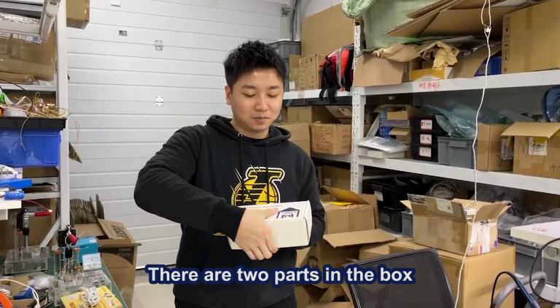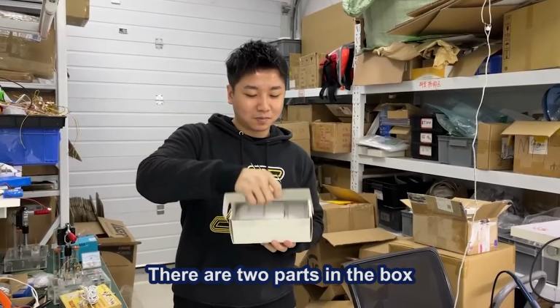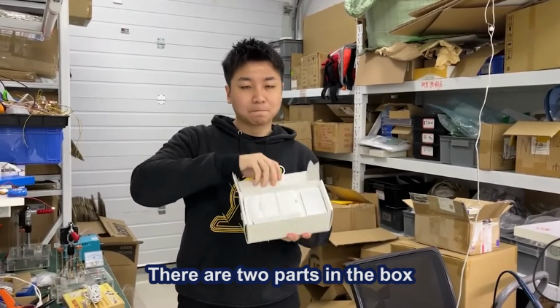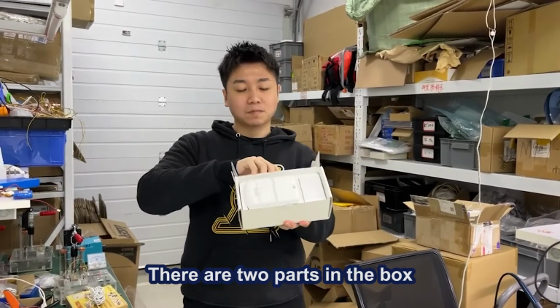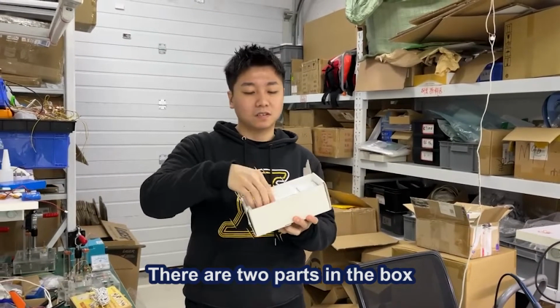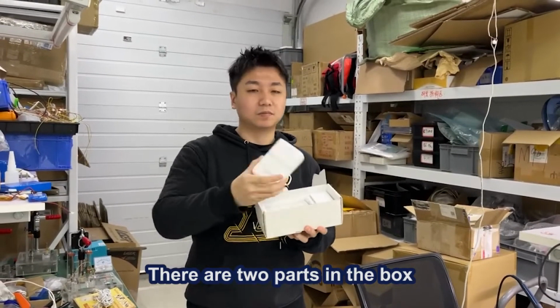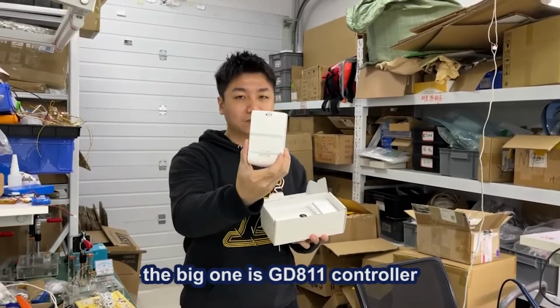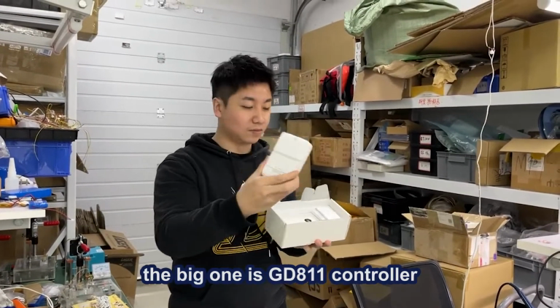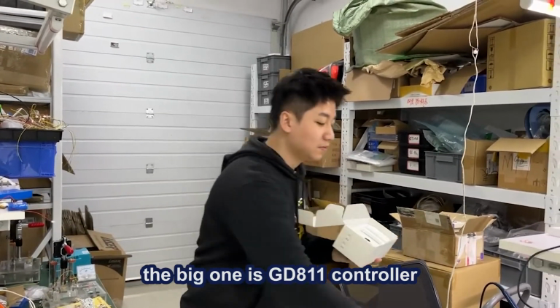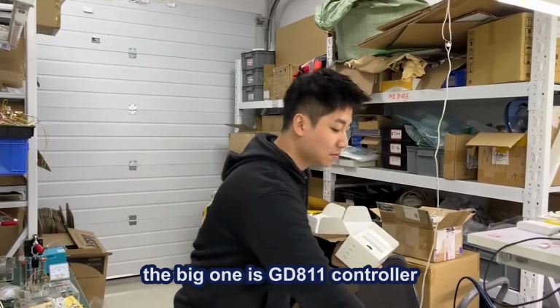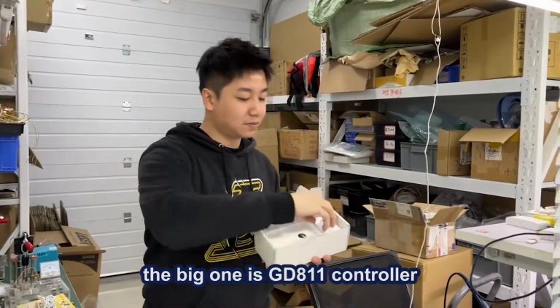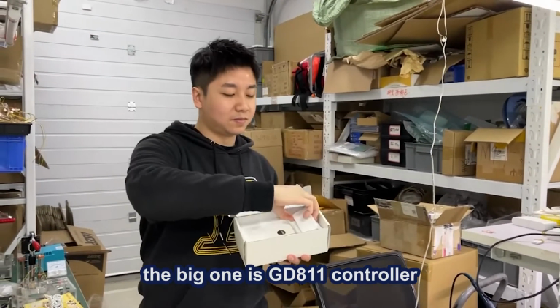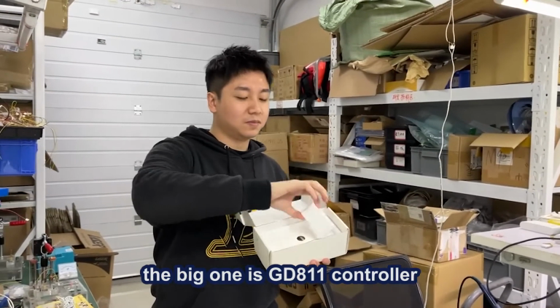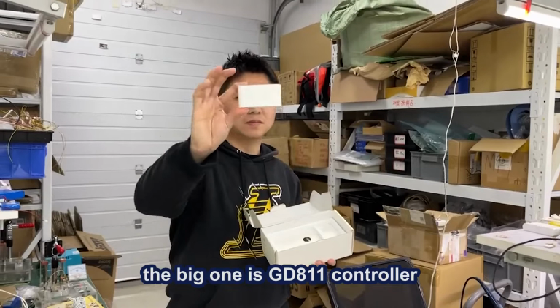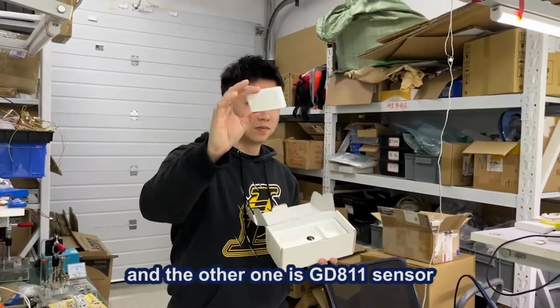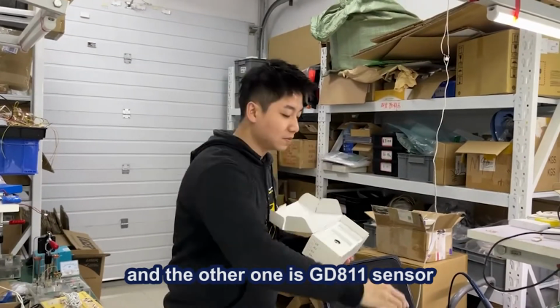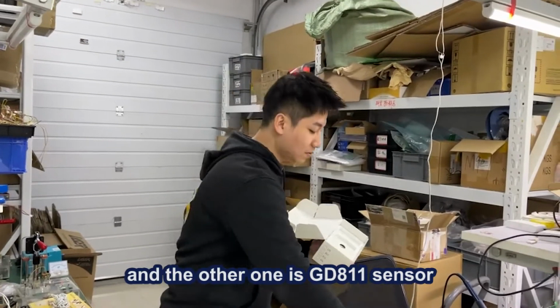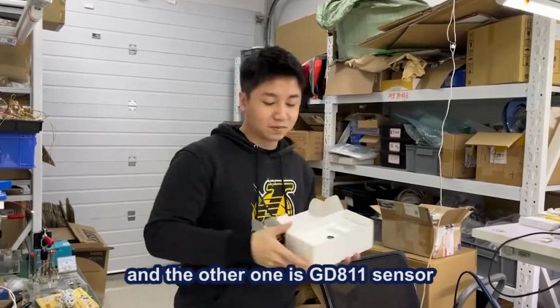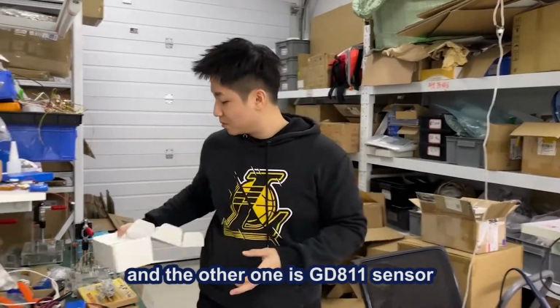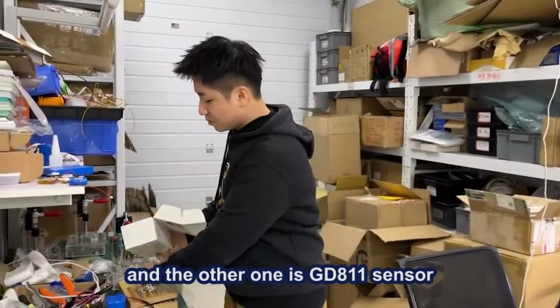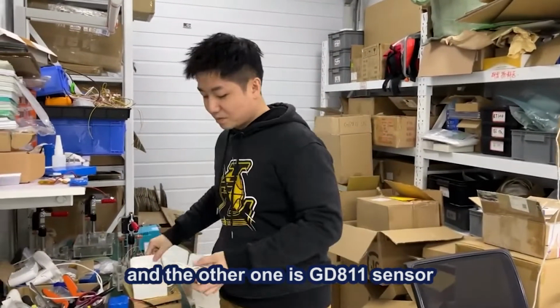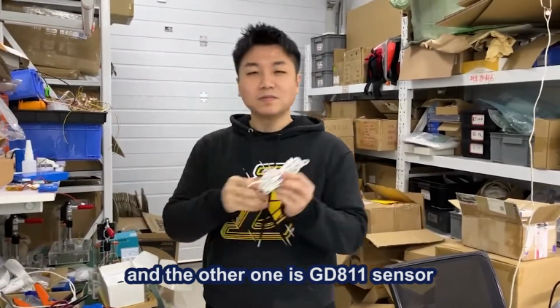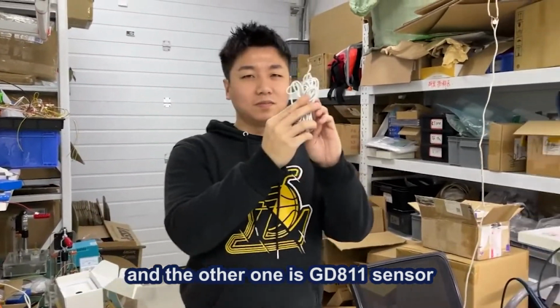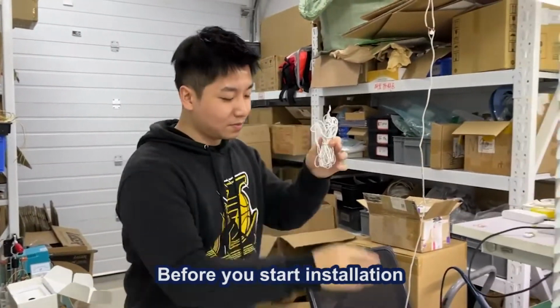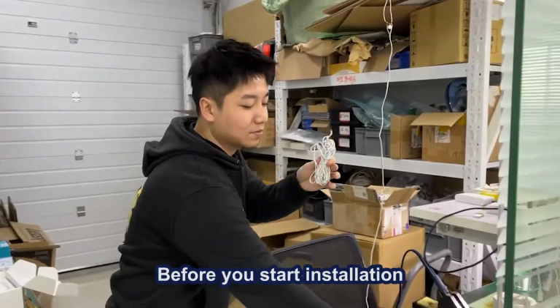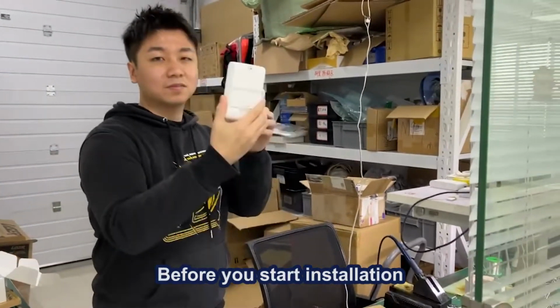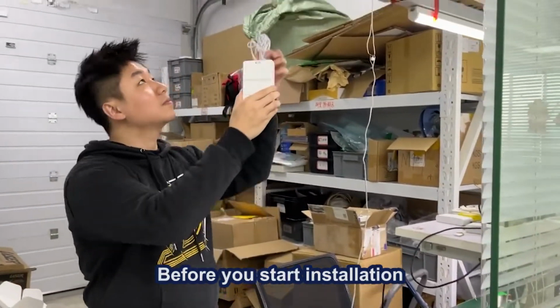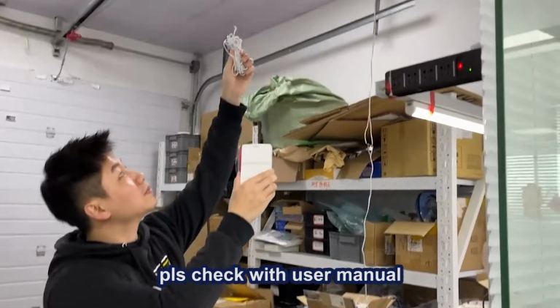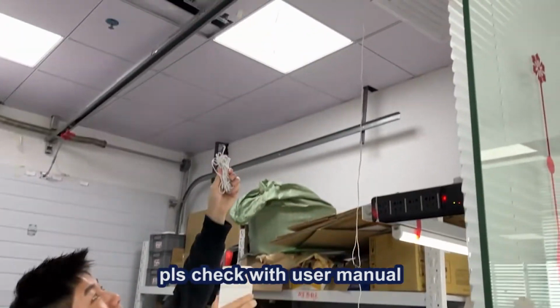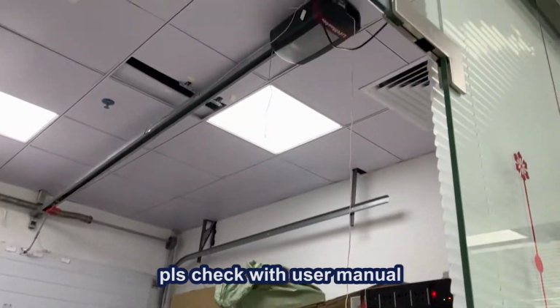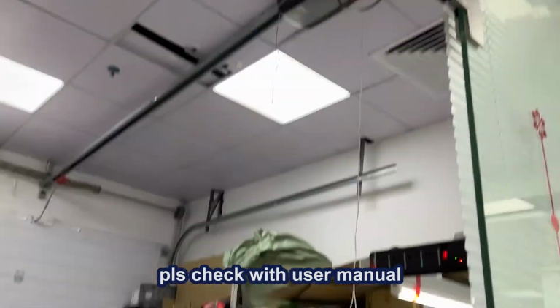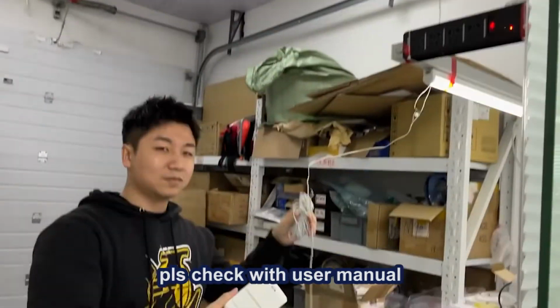There are two parts in the box. The big one is the GDA11 controller and the other one is the GDA11 sensor. Before you start installation, please check with the user menu.